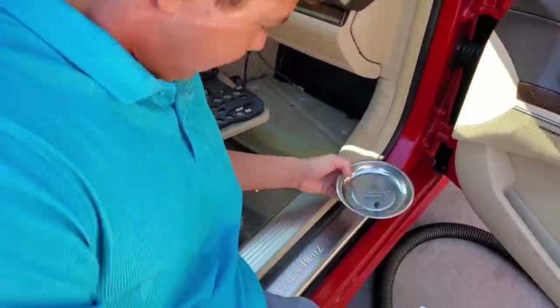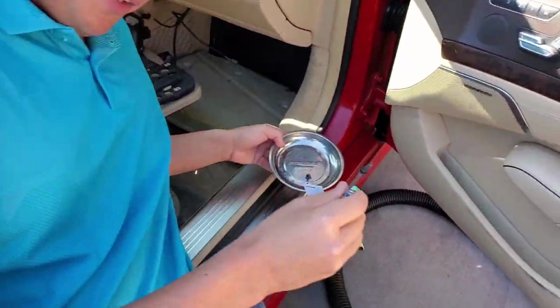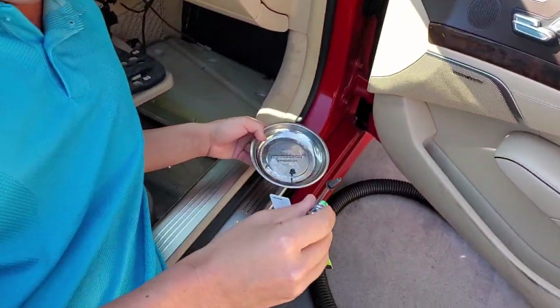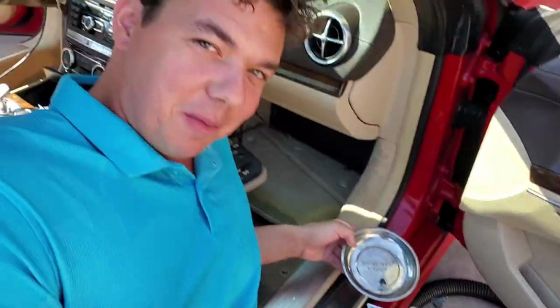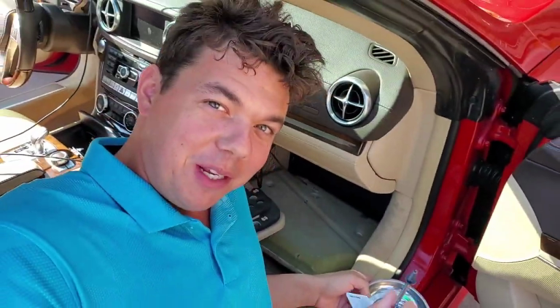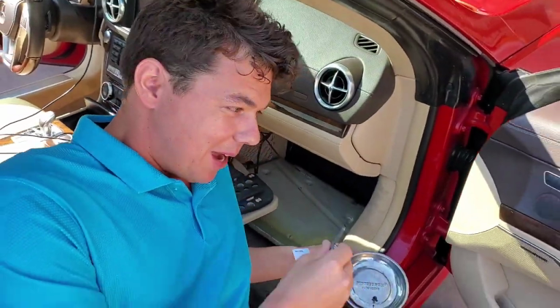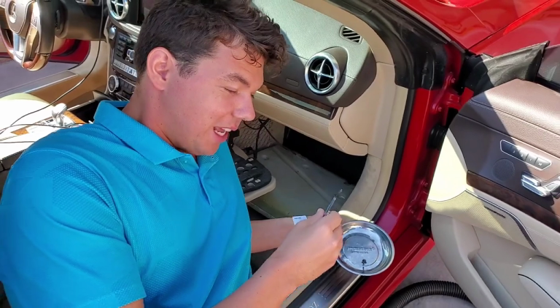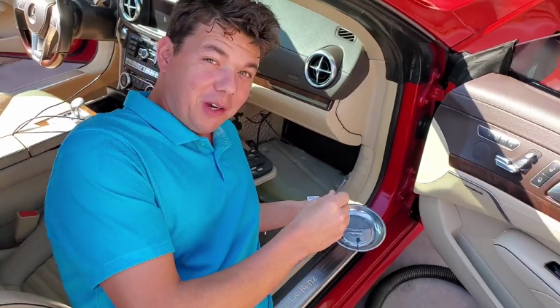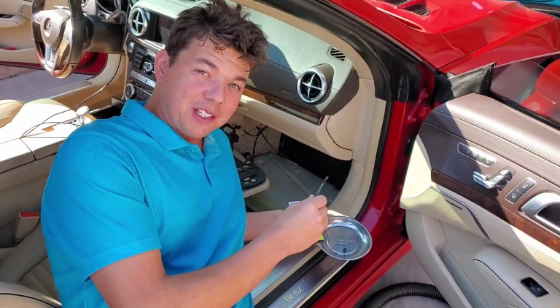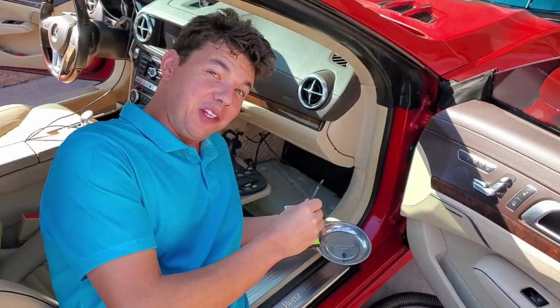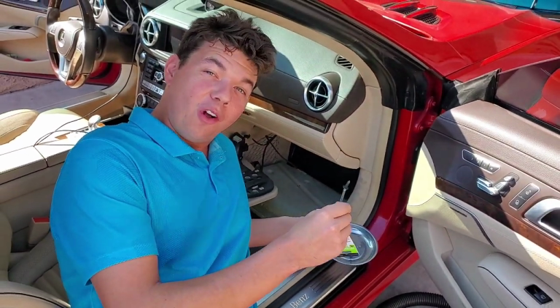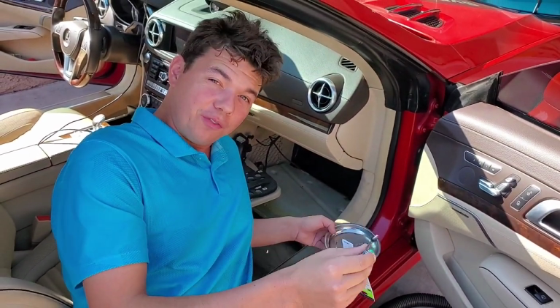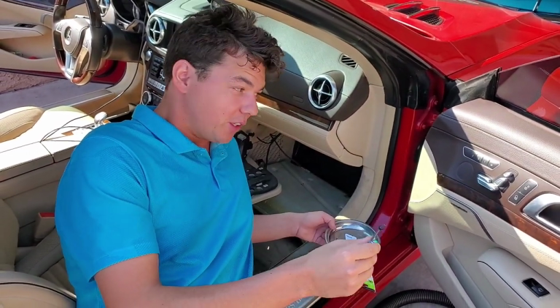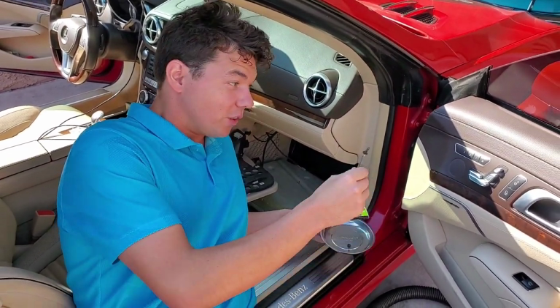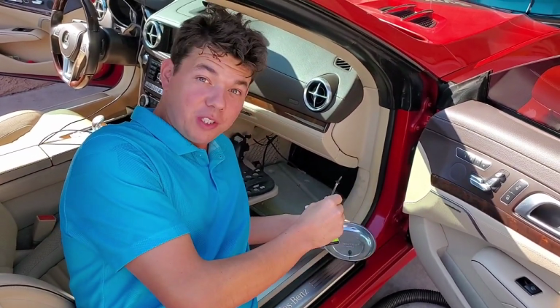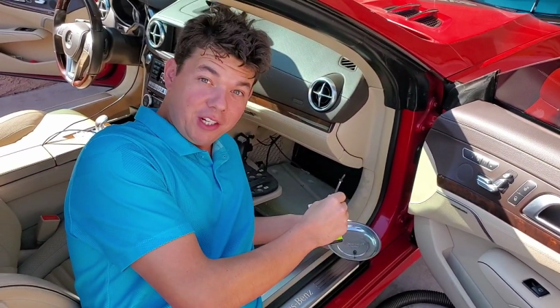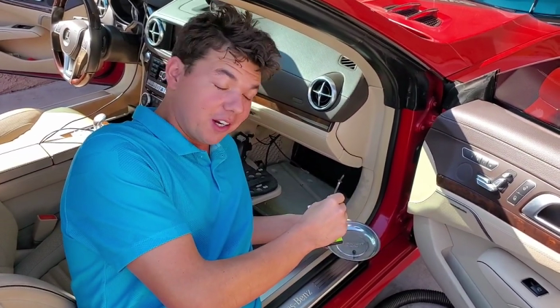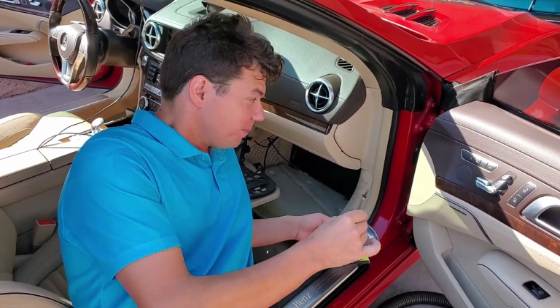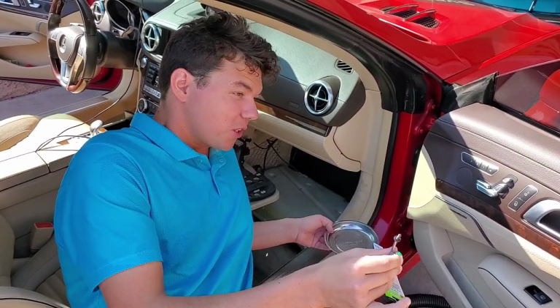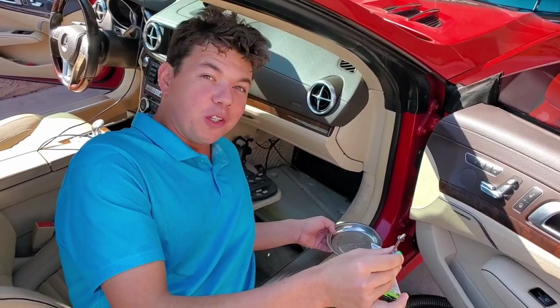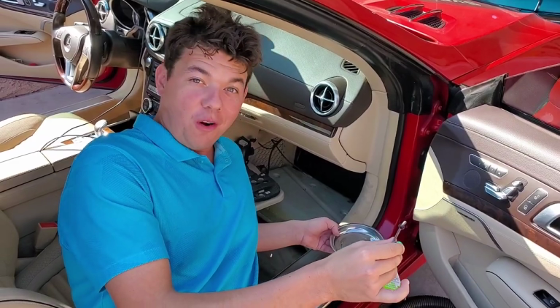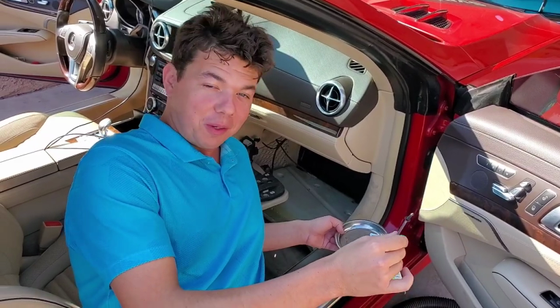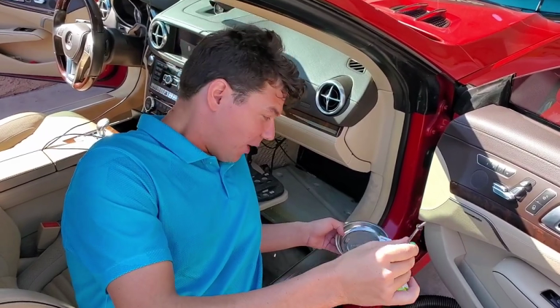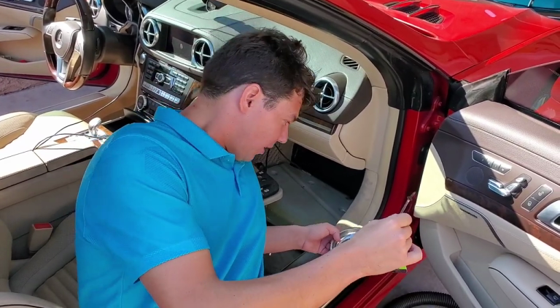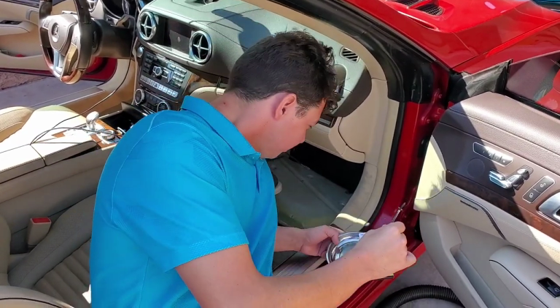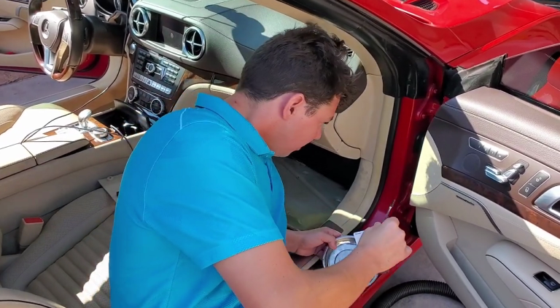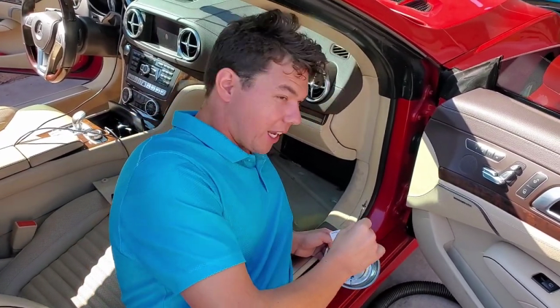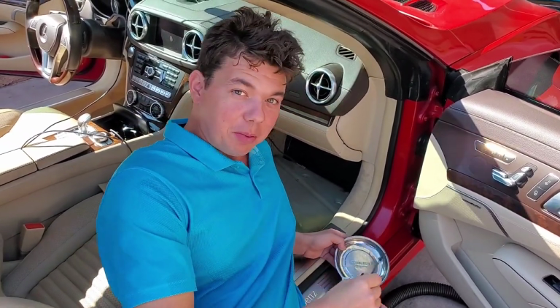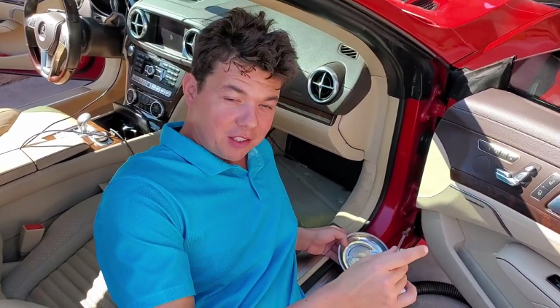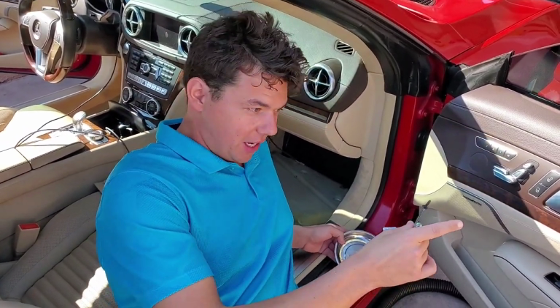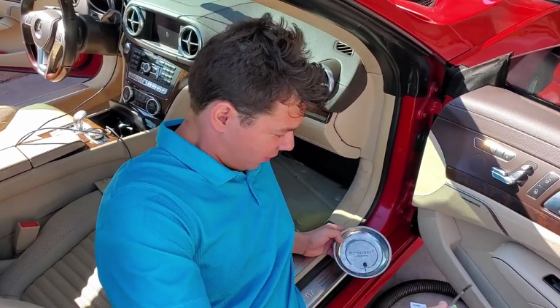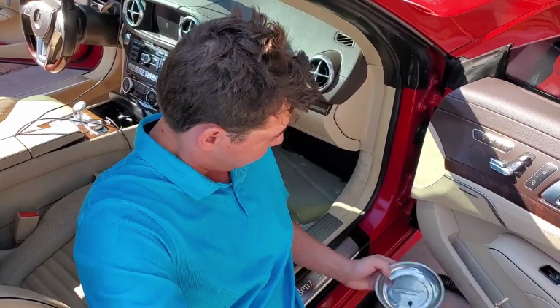If you're new to the channel, remember, we've got about 10 videos on this little angel. All the filters, all the fluids are changed on her. This car is a new car — we put tires on her. So check out the playlist on this SL550.